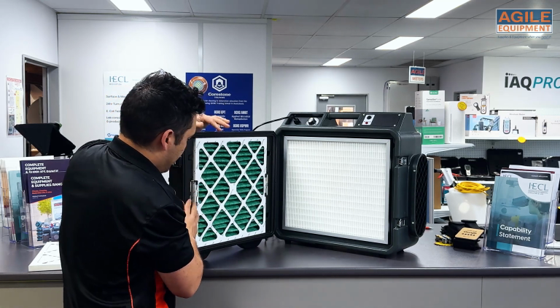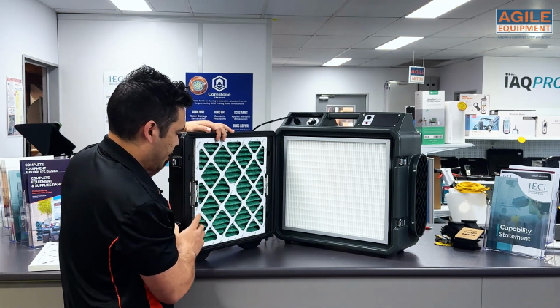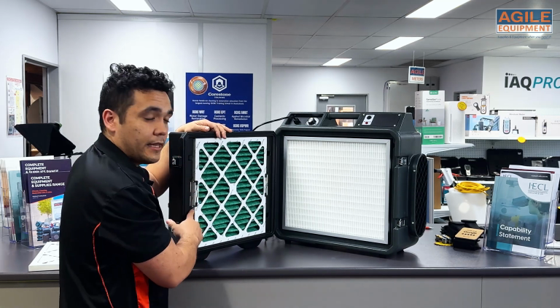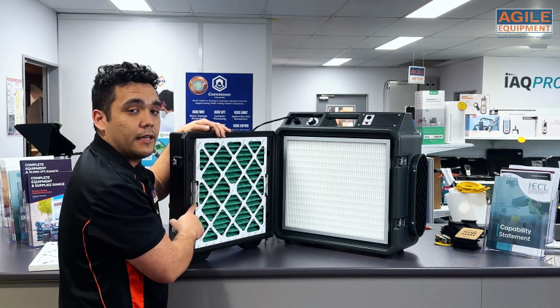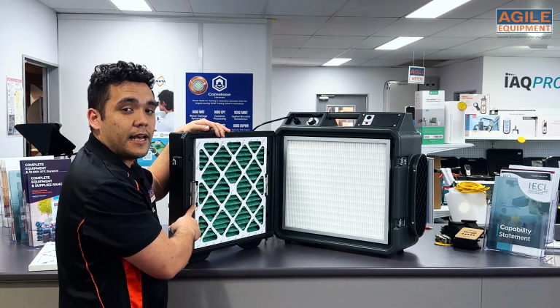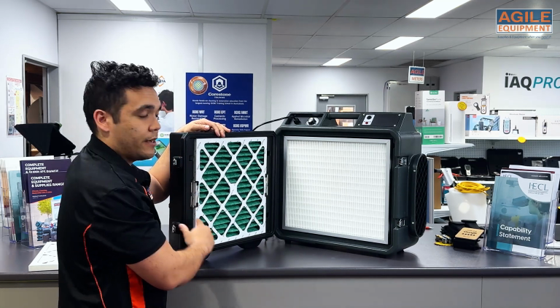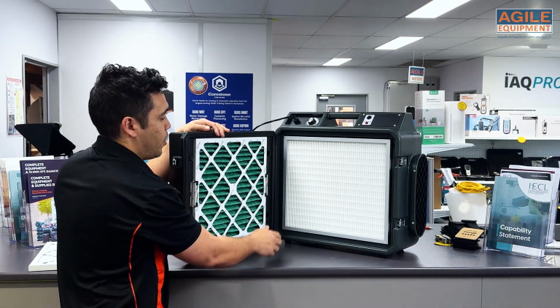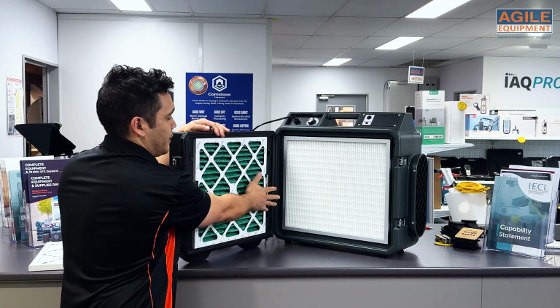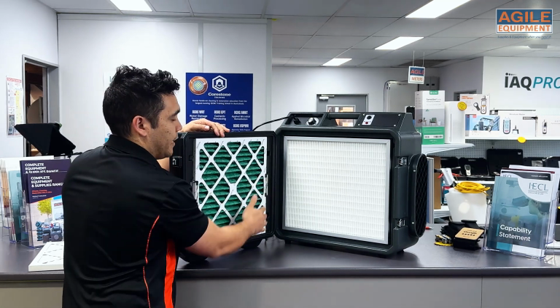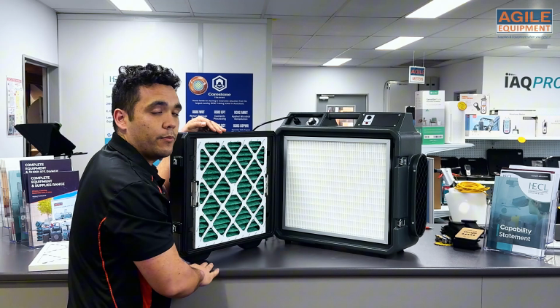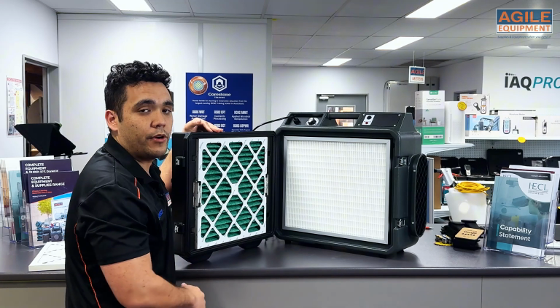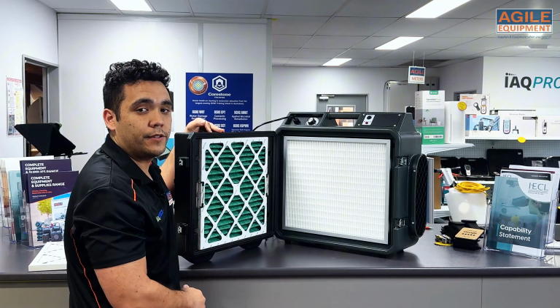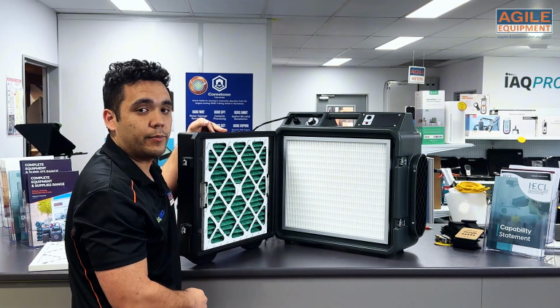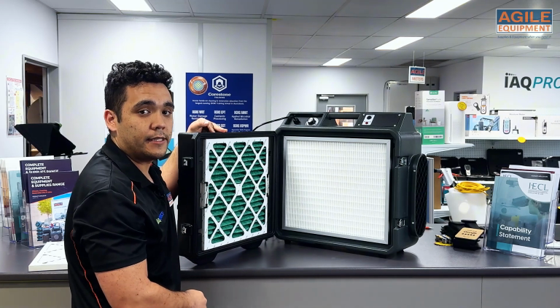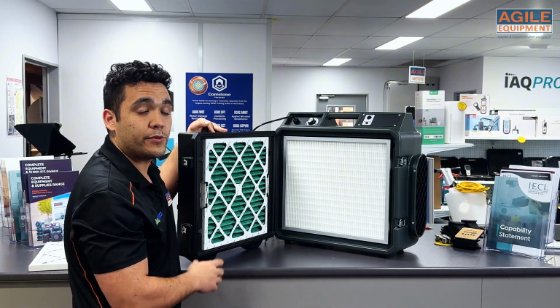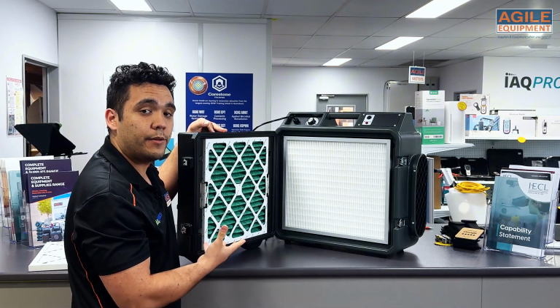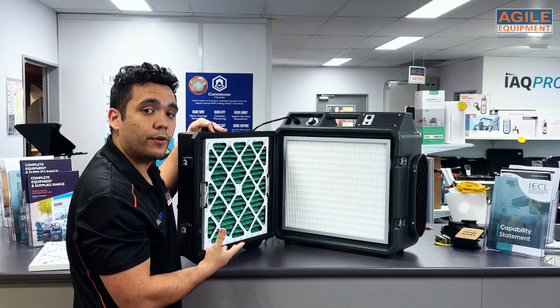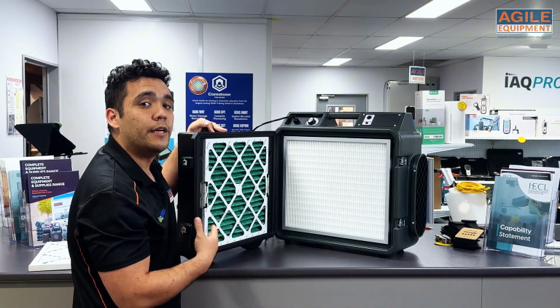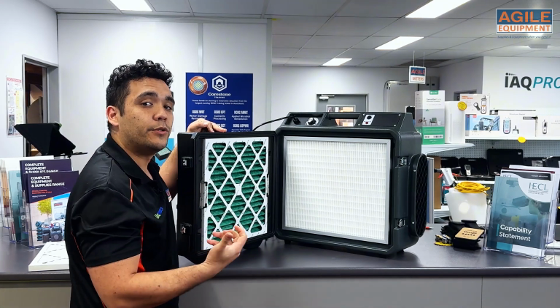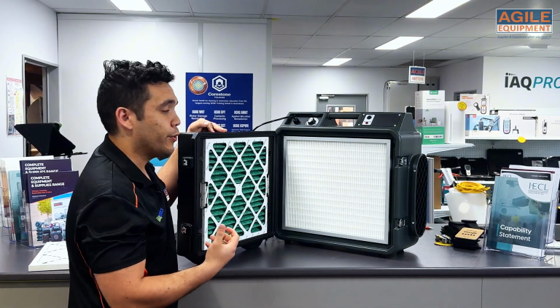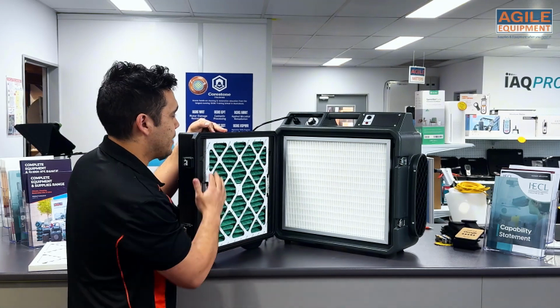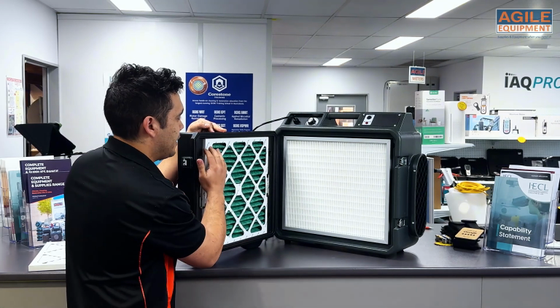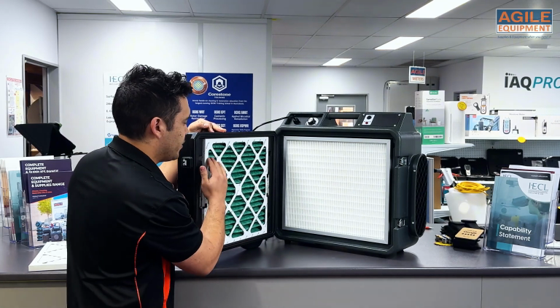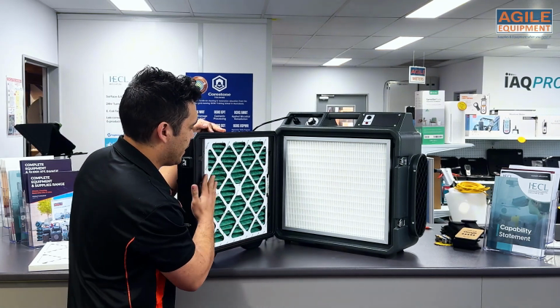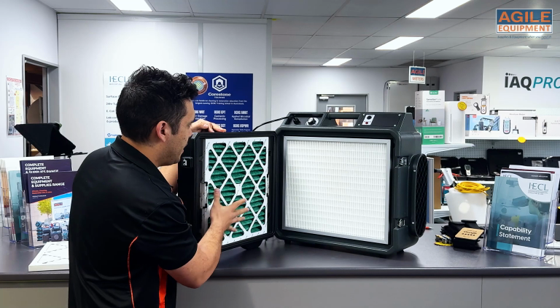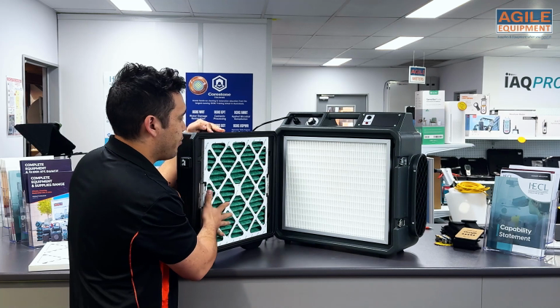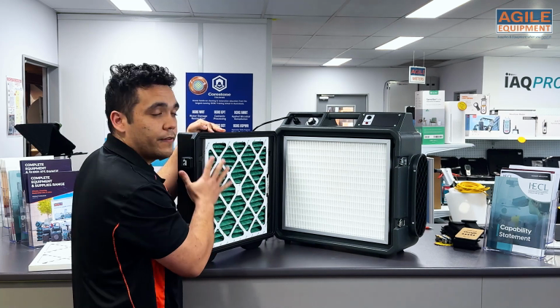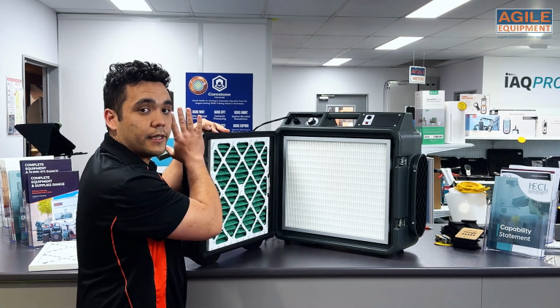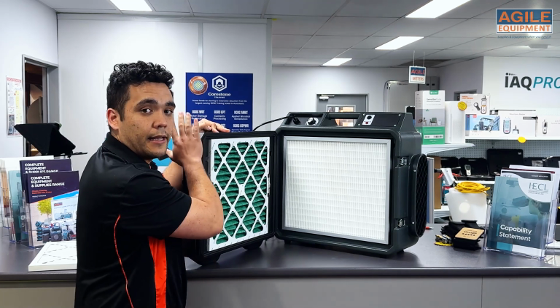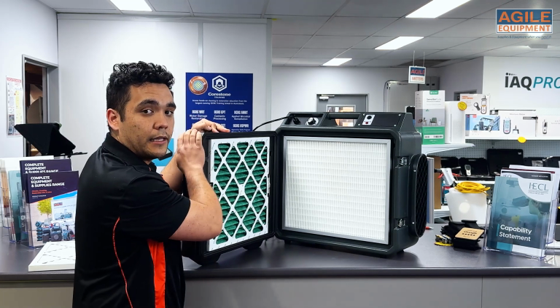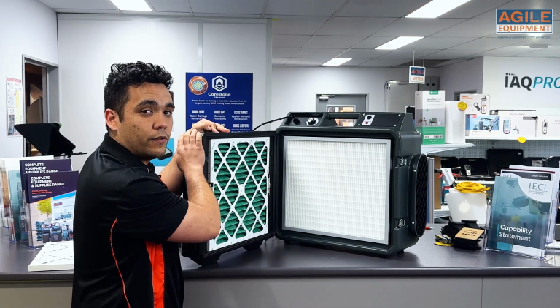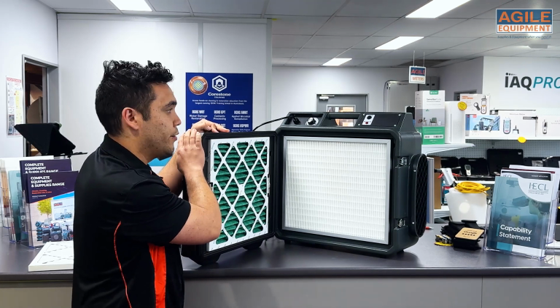You can see that the tabs there are holding the pre-filter in place. That's really important to ensure there's a seal between the pre-filter and the lid of the unit.